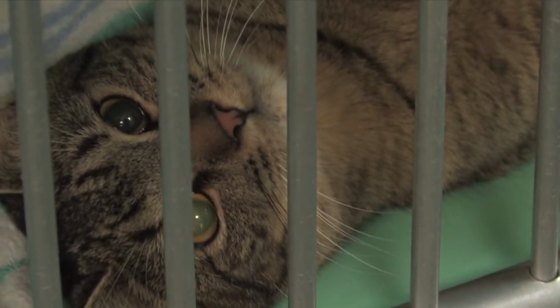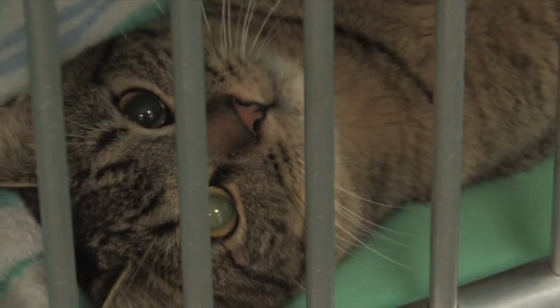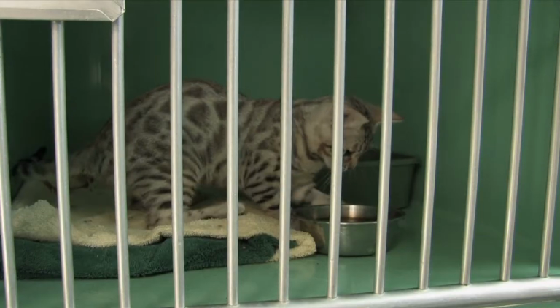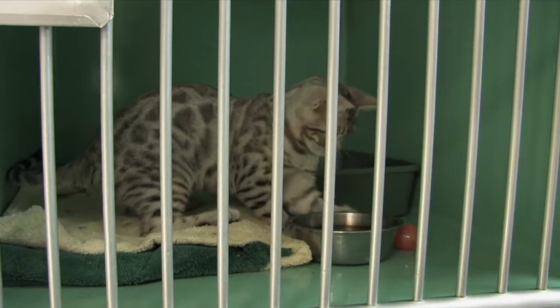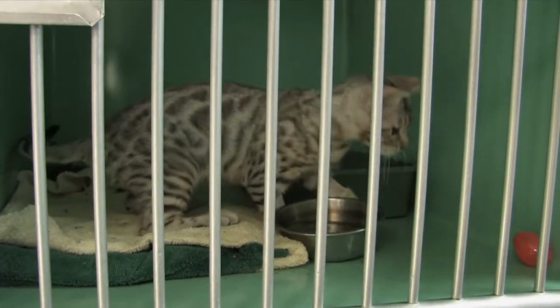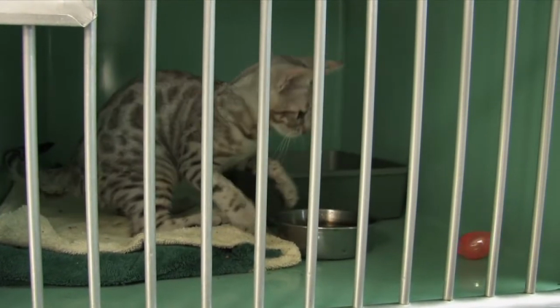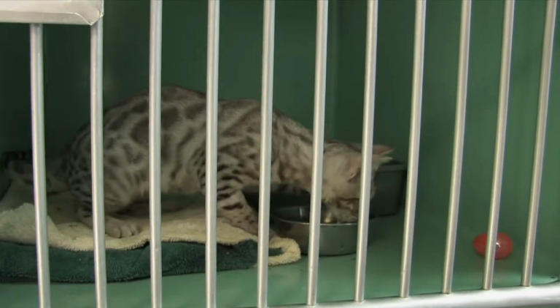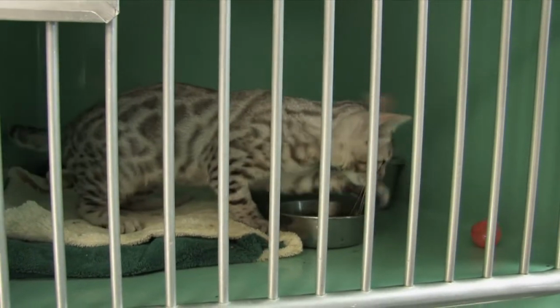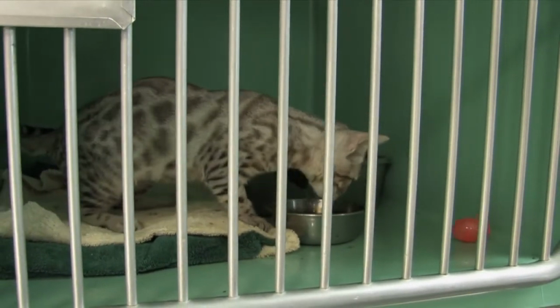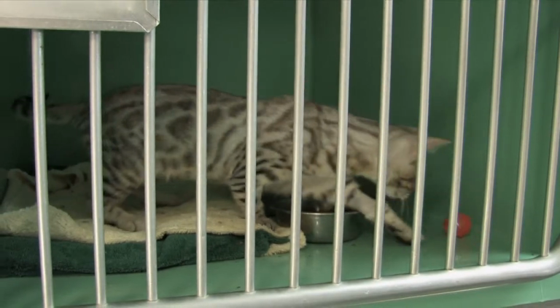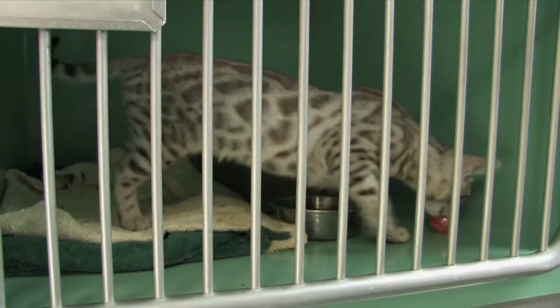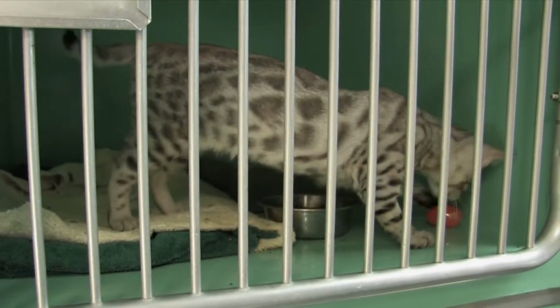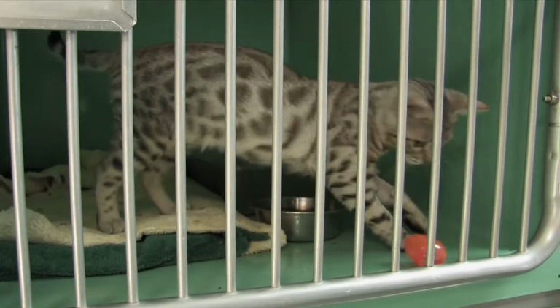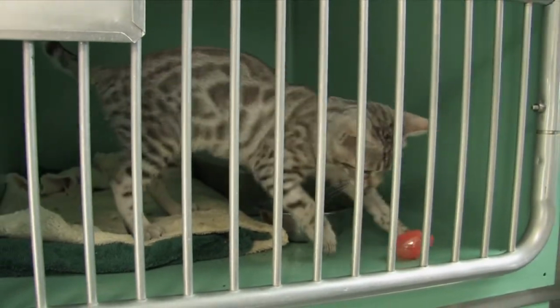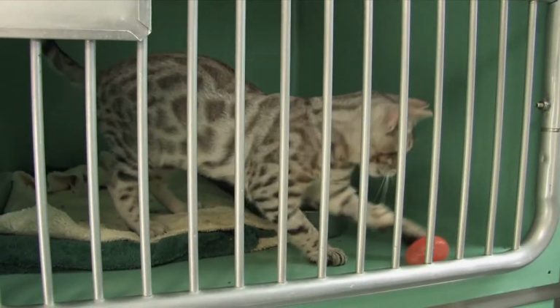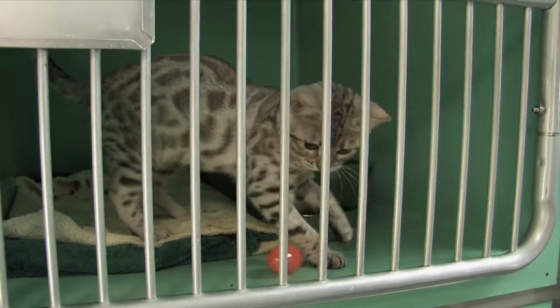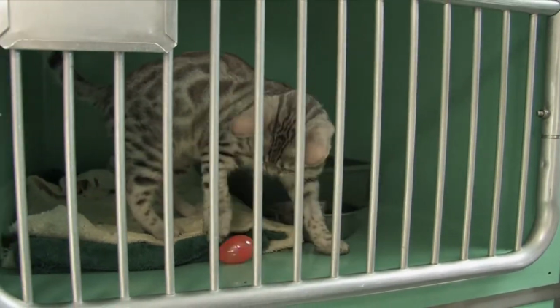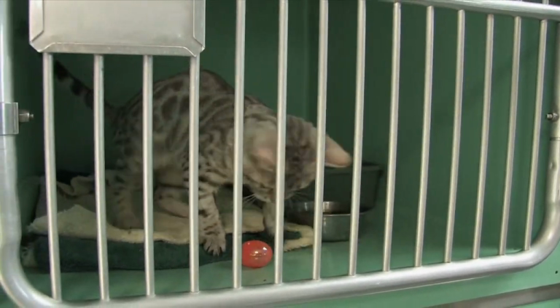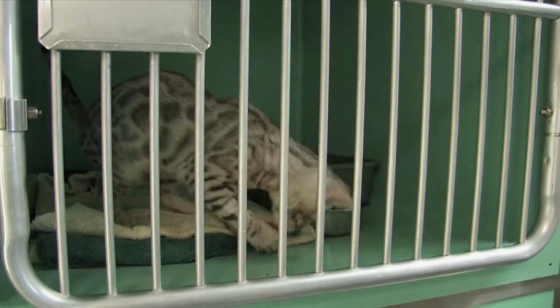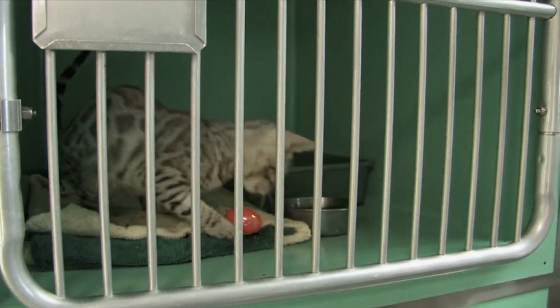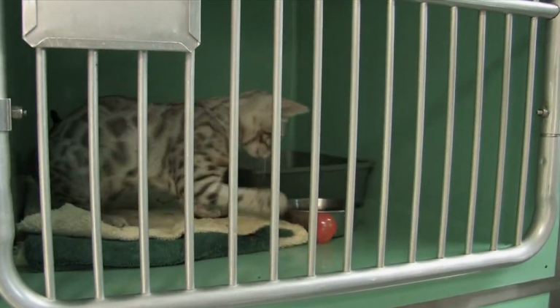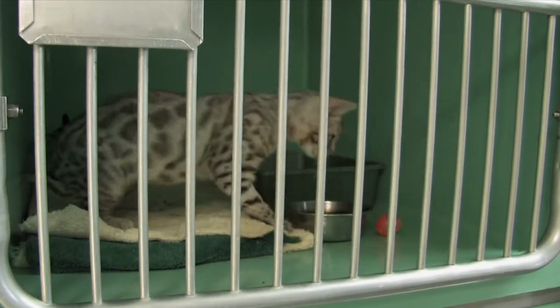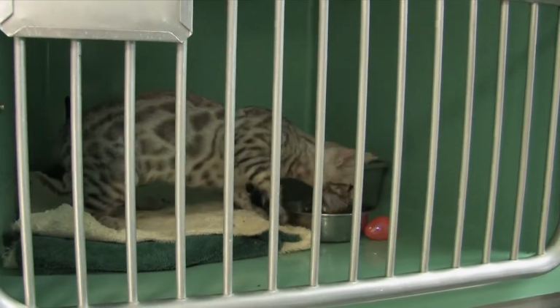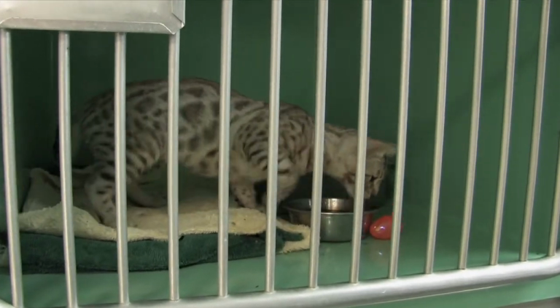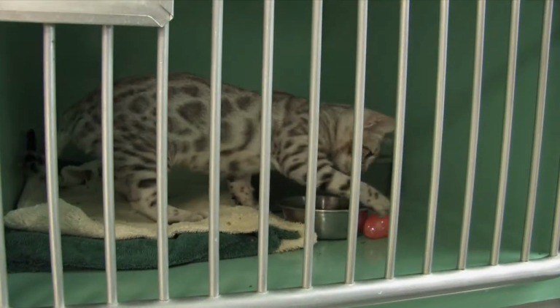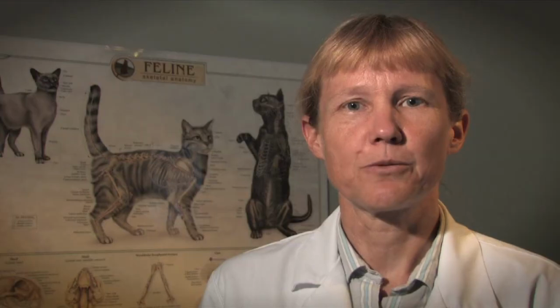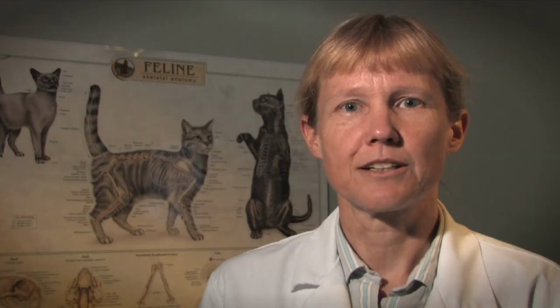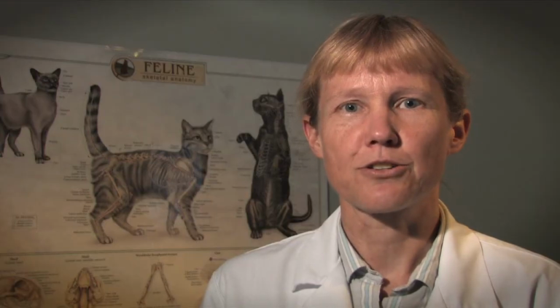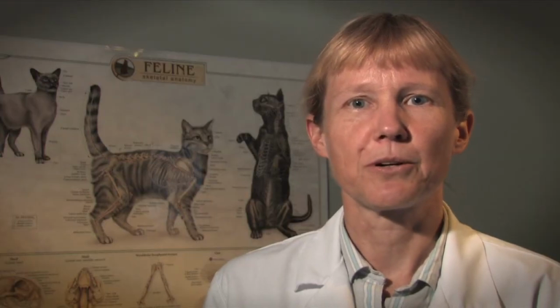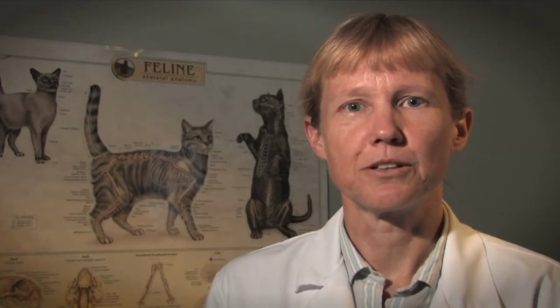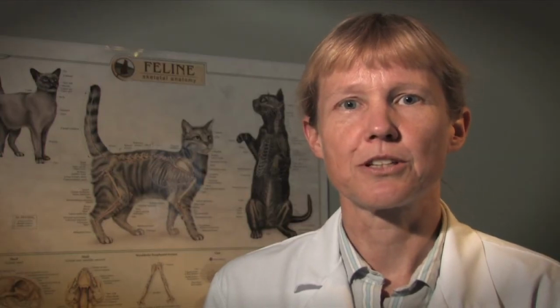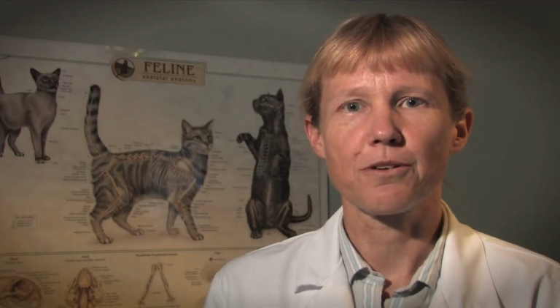Keeping a cat active and moving so that the muscles can support their joints is also tremendously helpful. Having an active, healthy cat usually goes along with having one that is actually responding well with its arthritis.